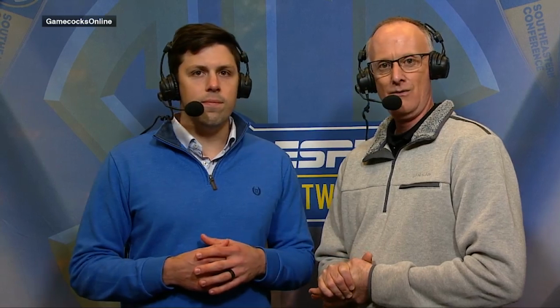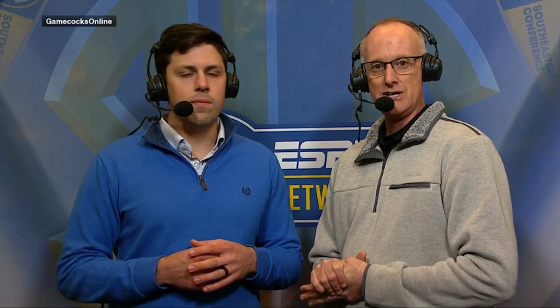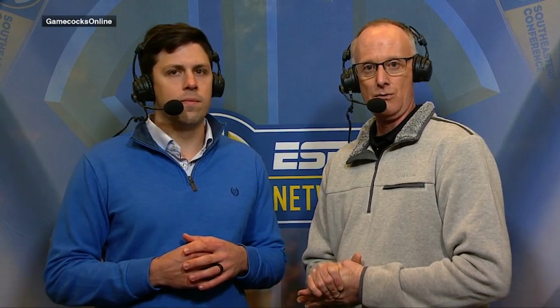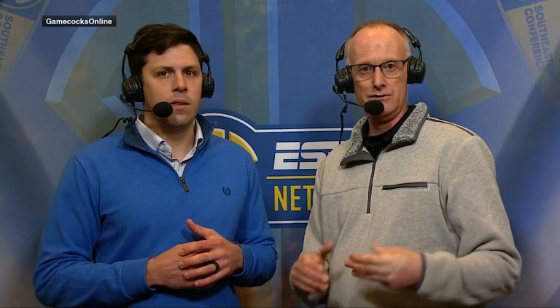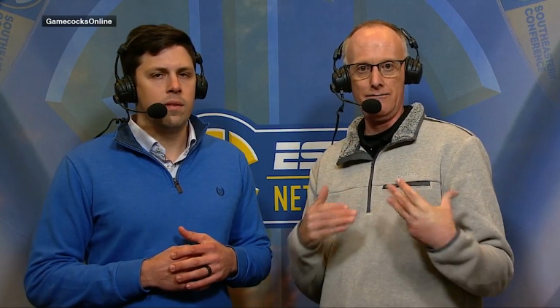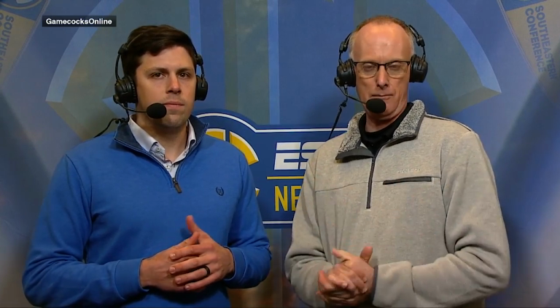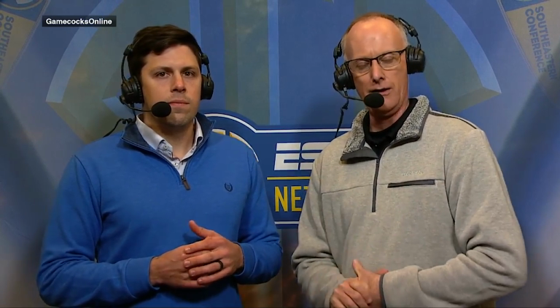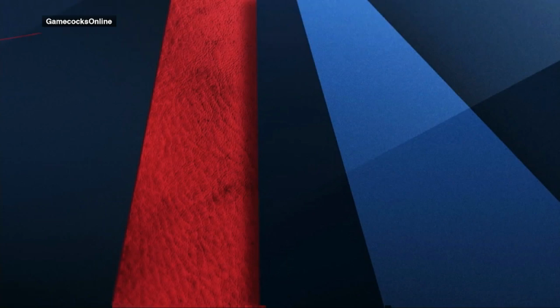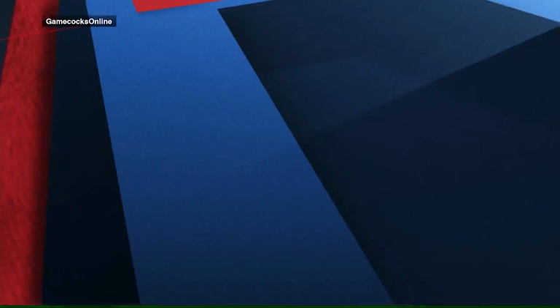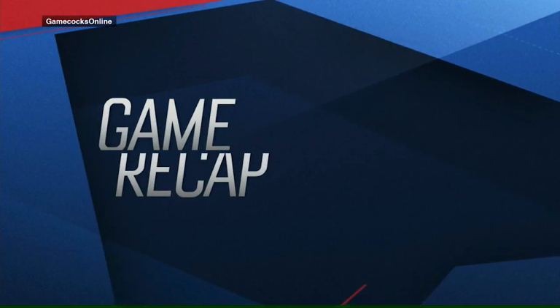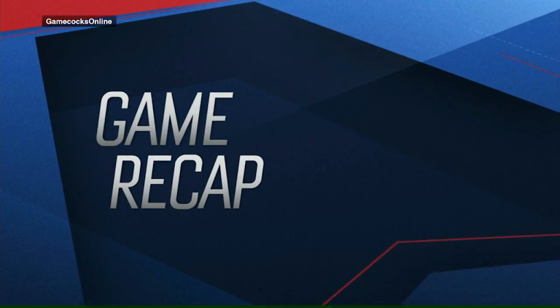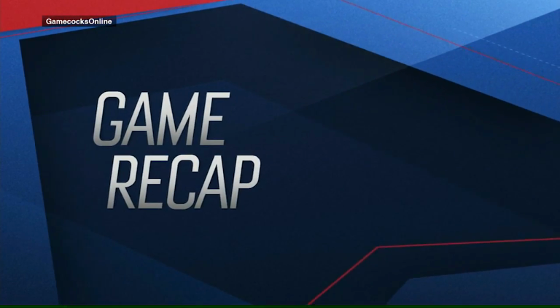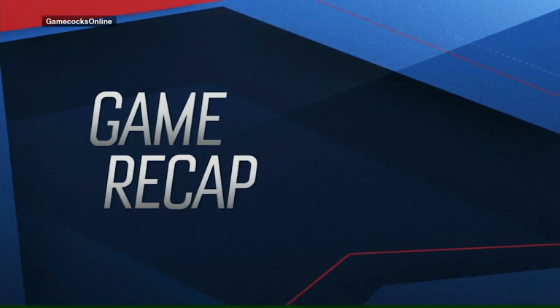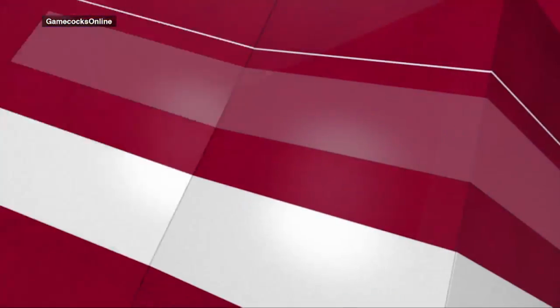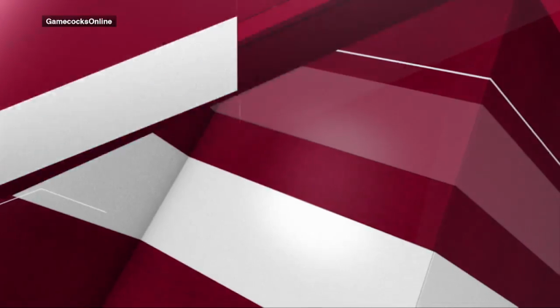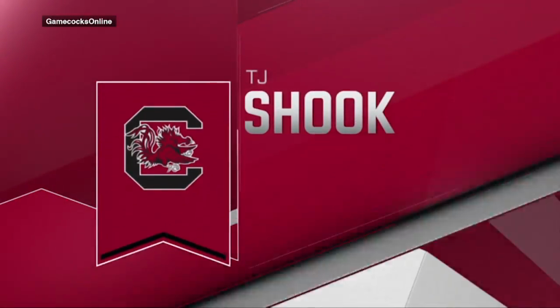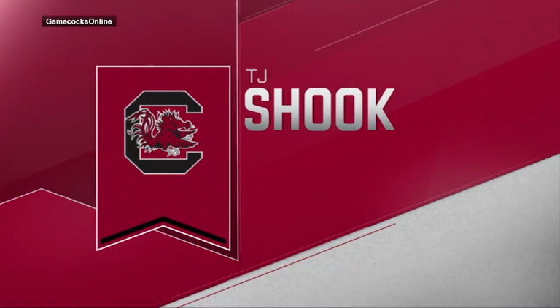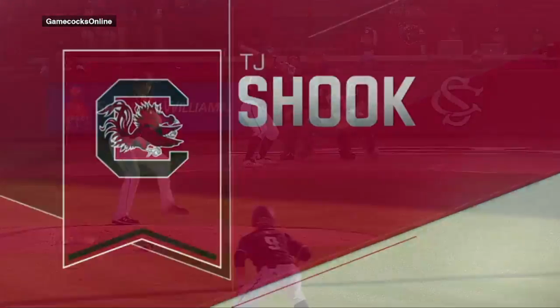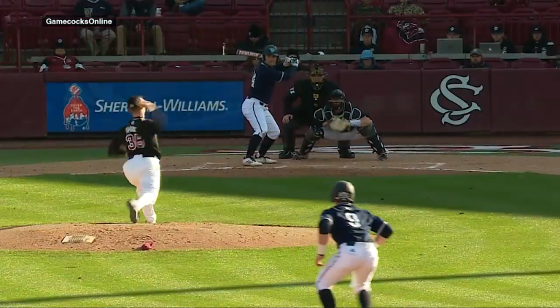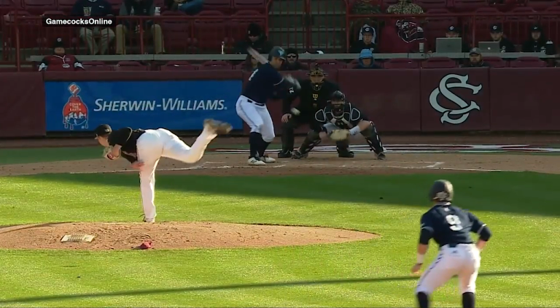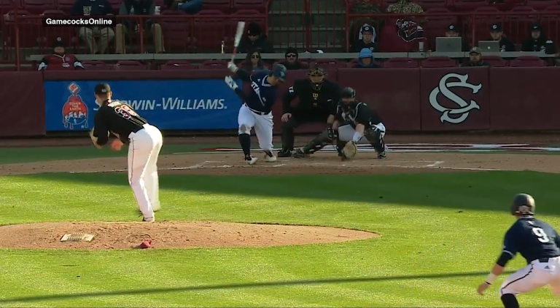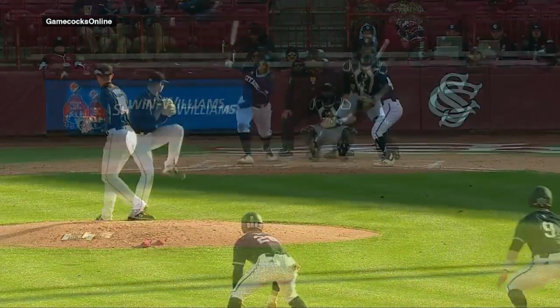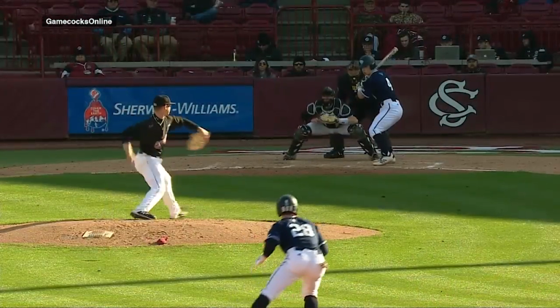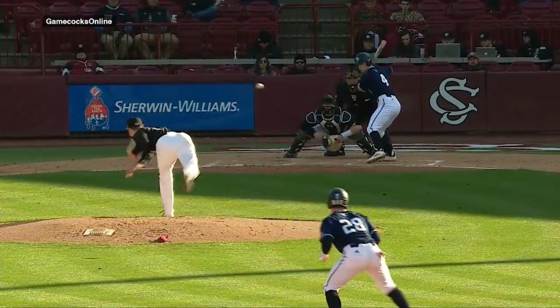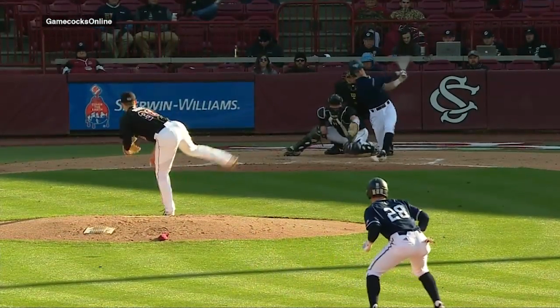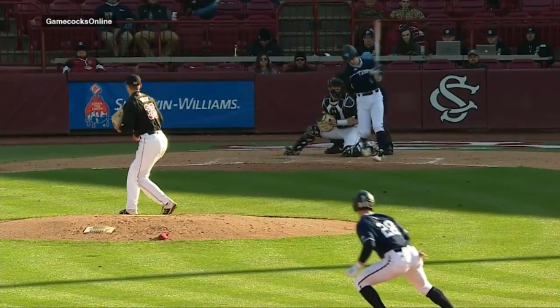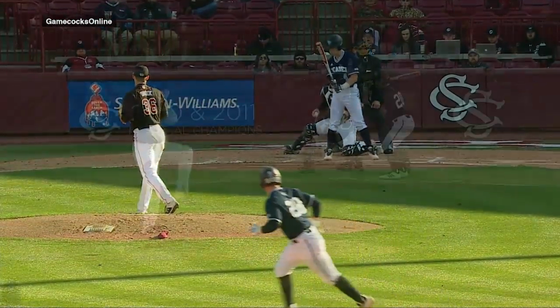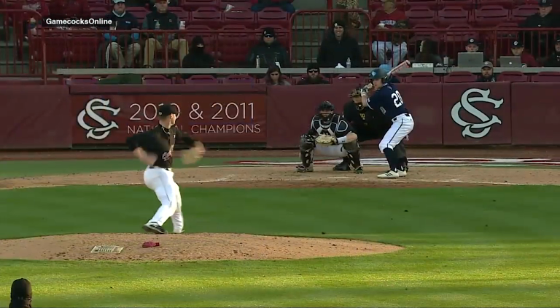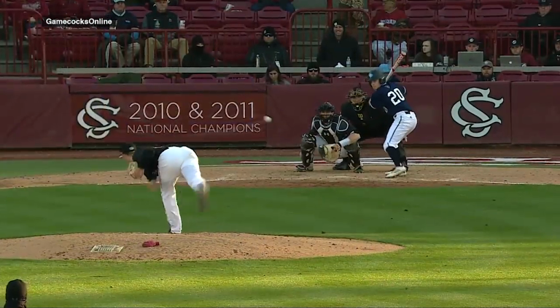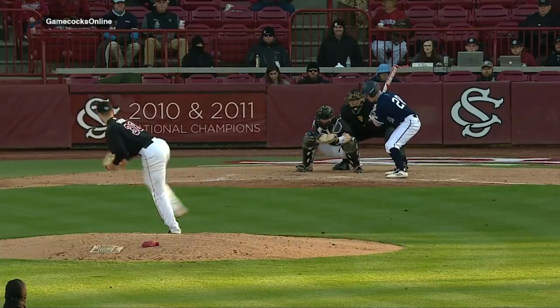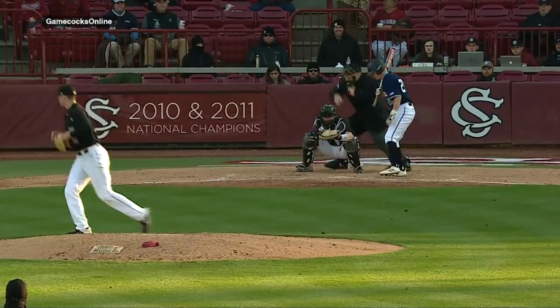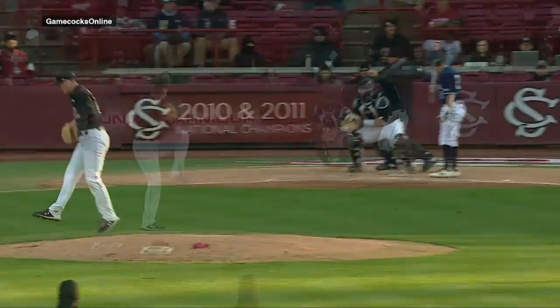TJ Shook was just unflappable on the mound today. Let's take a look at the highlights — we'll start with TJ Shook, 12 total strikeouts. TJ was just dealing.